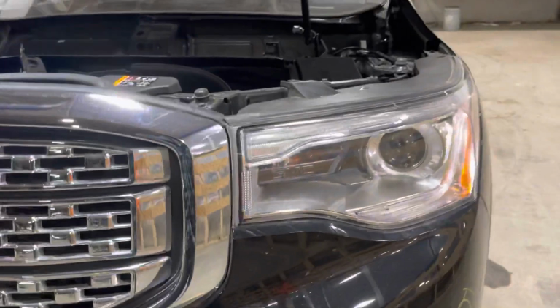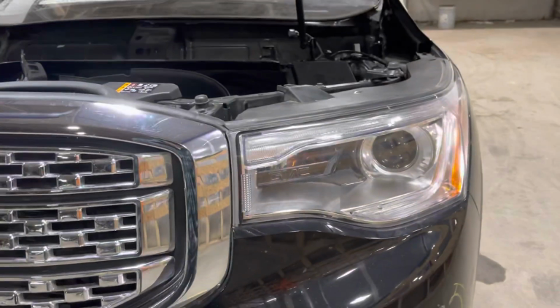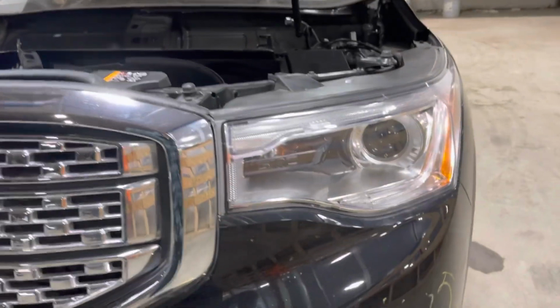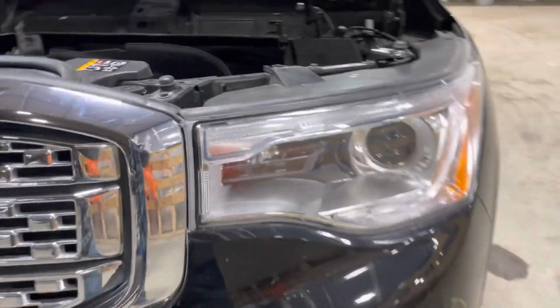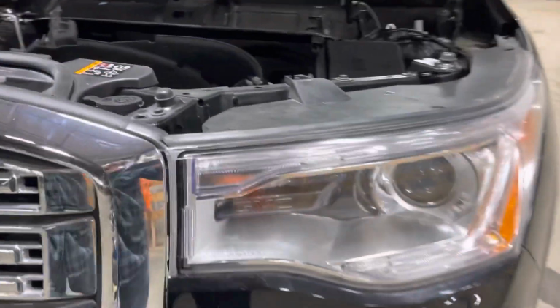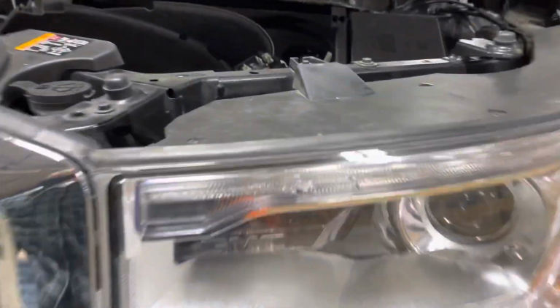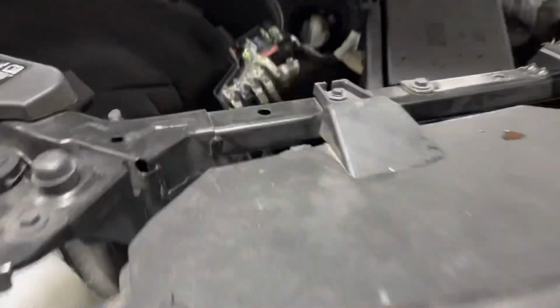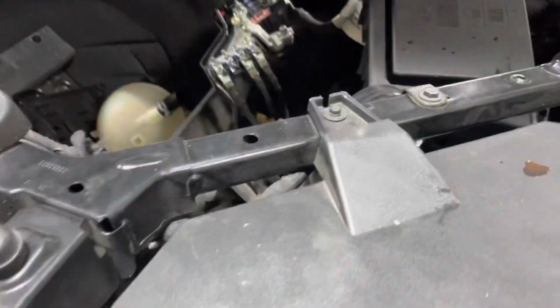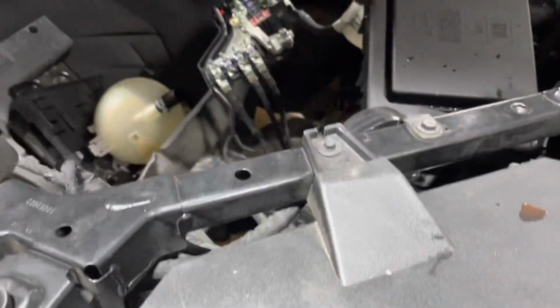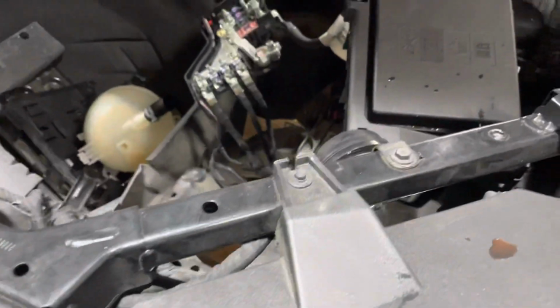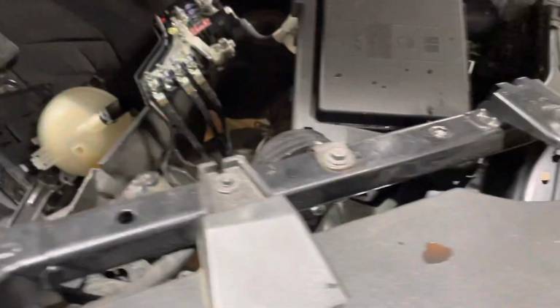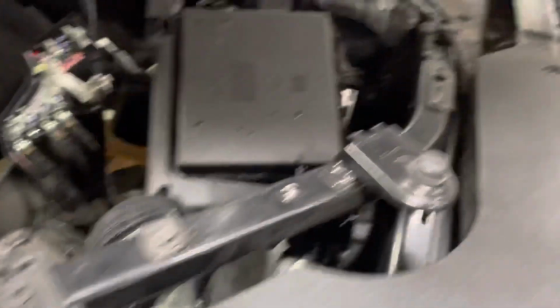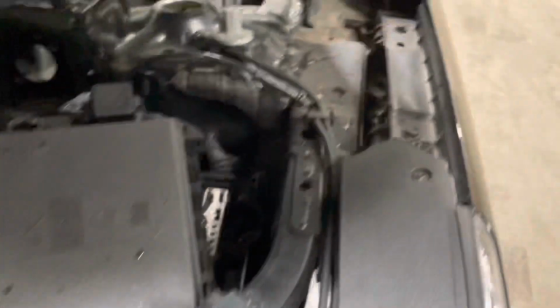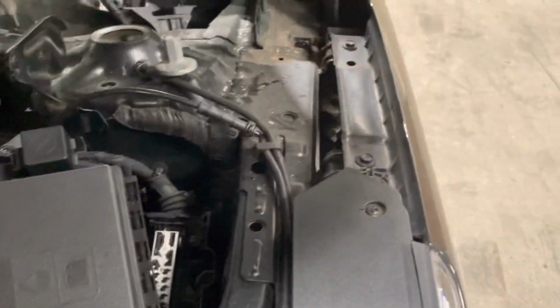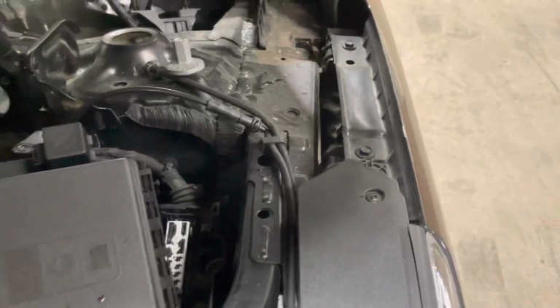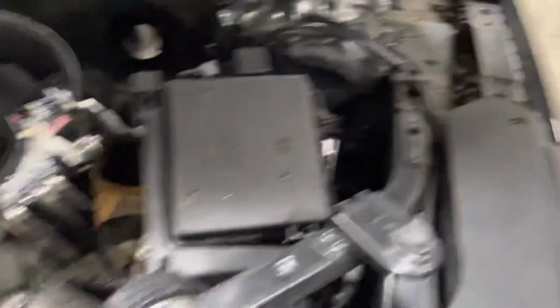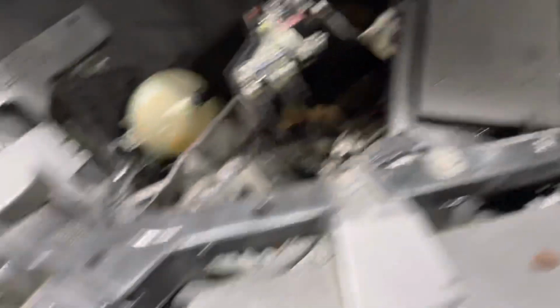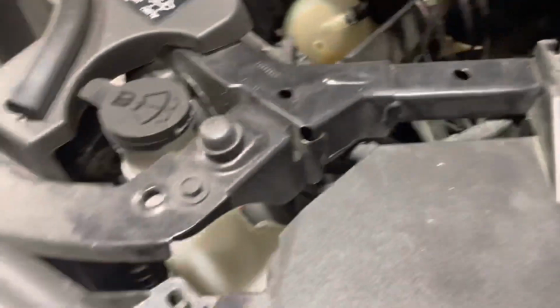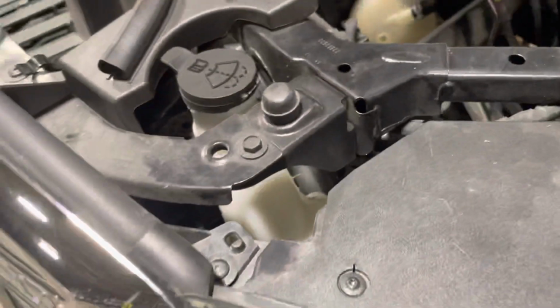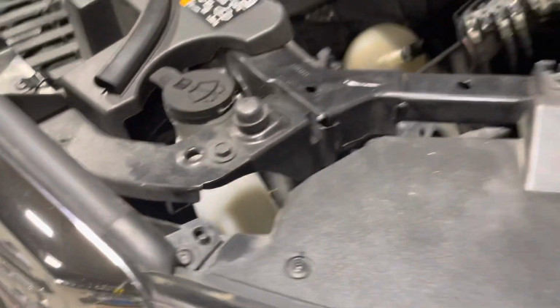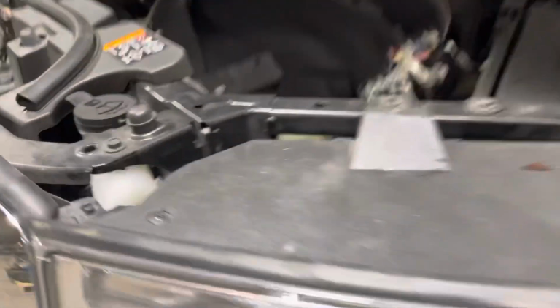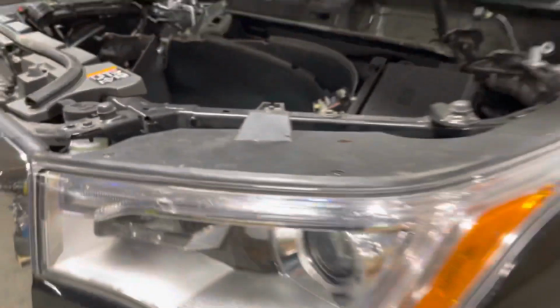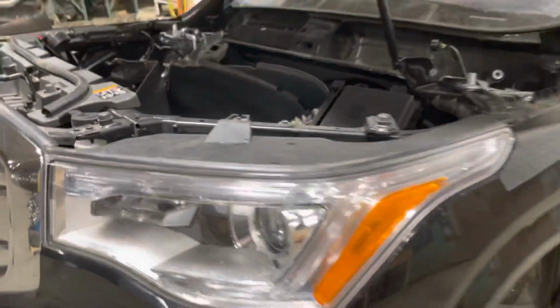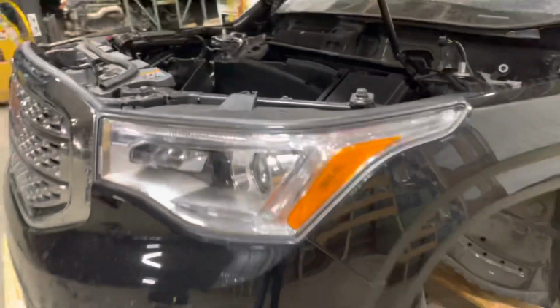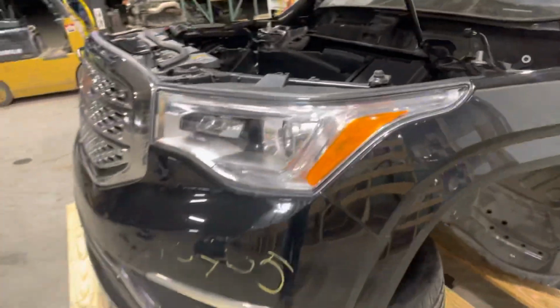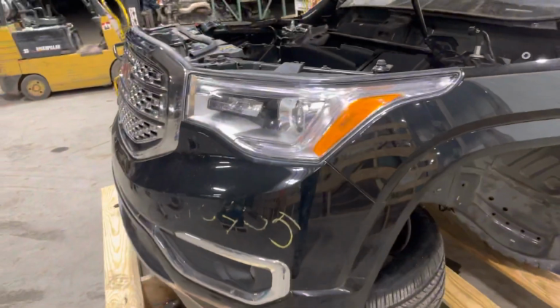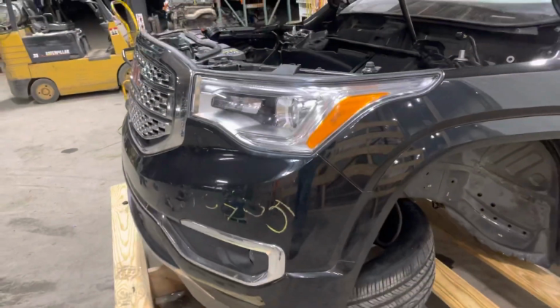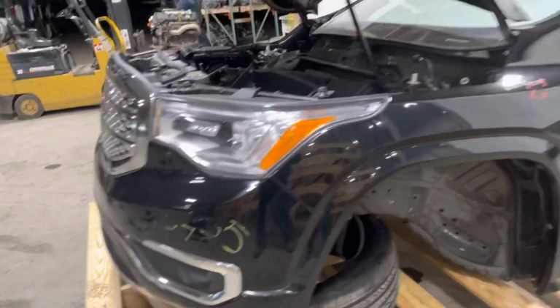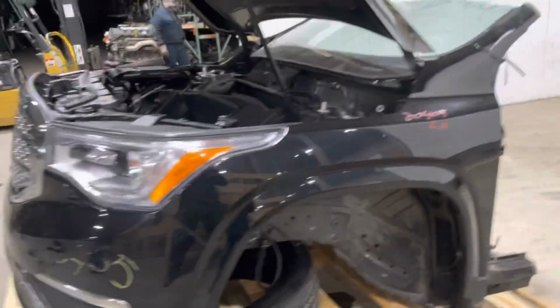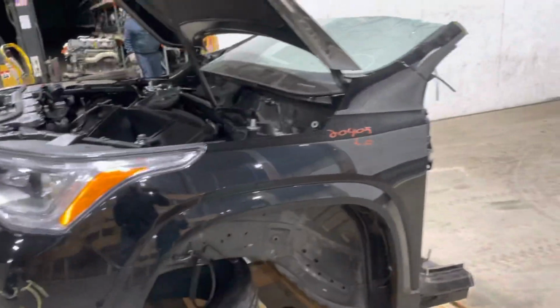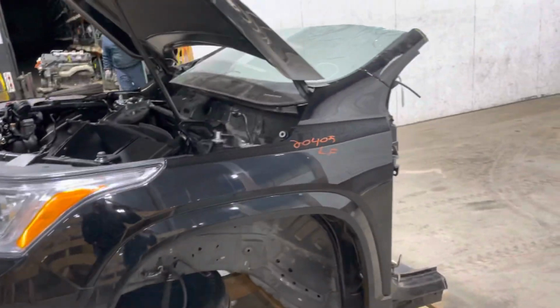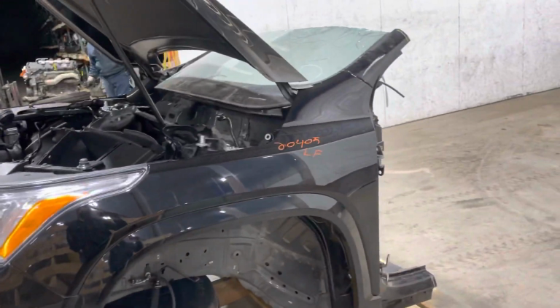Driver's side headlight — again, nice and complete. Tabs all appear to be good. The driver's side fender is complete.